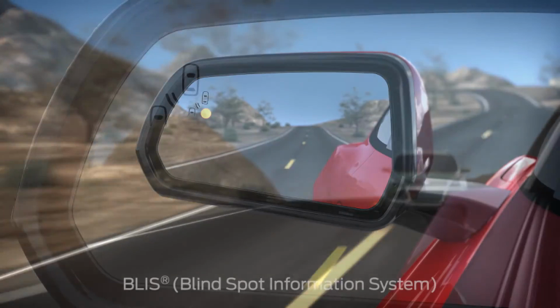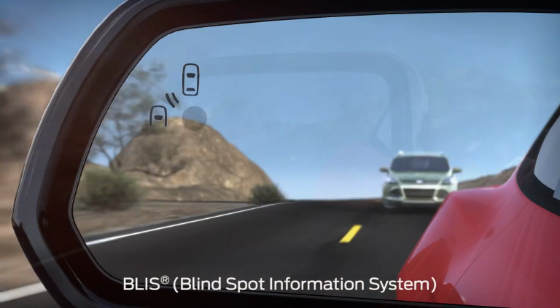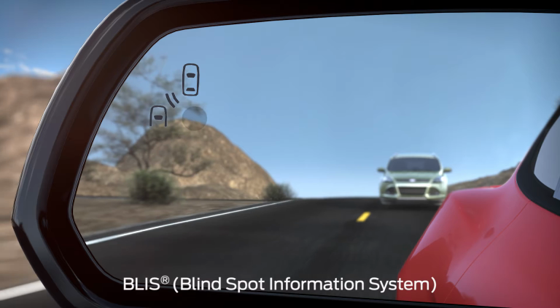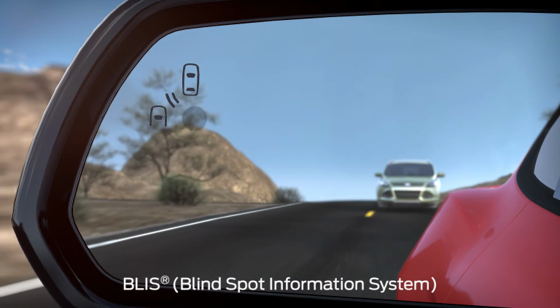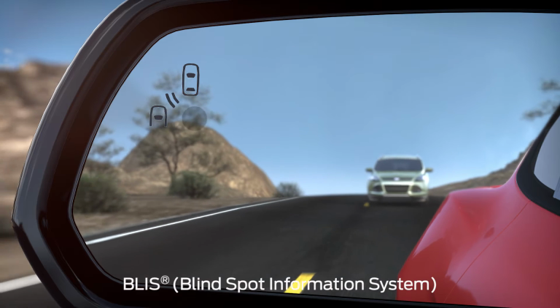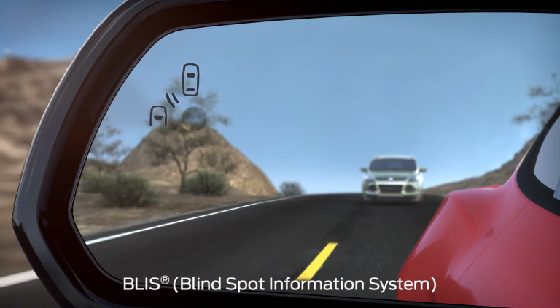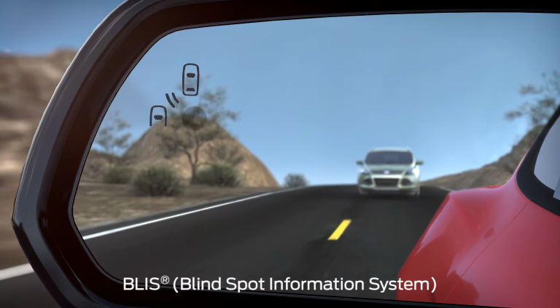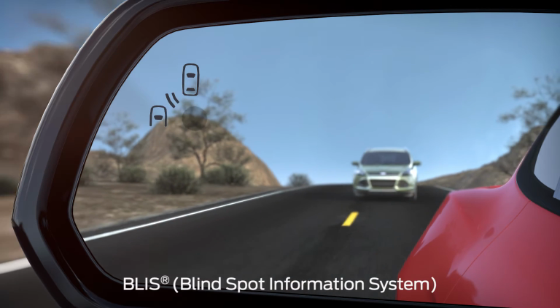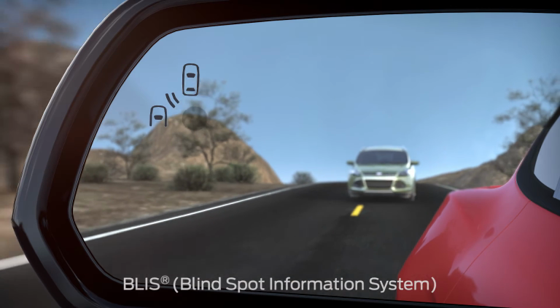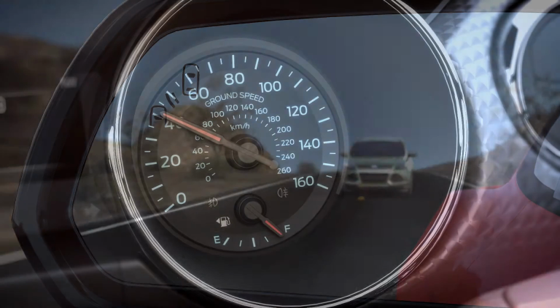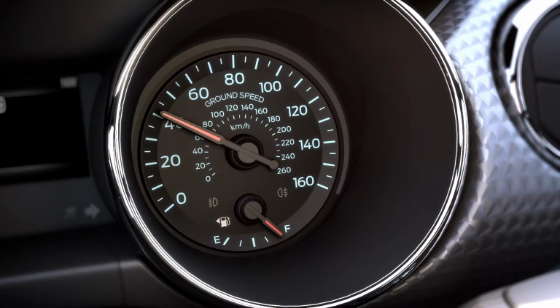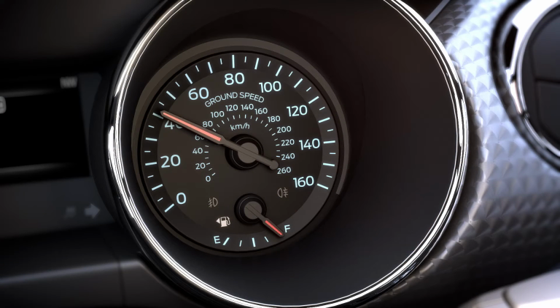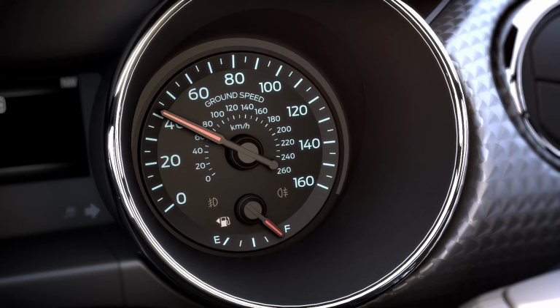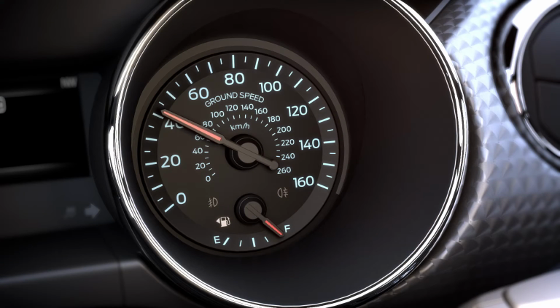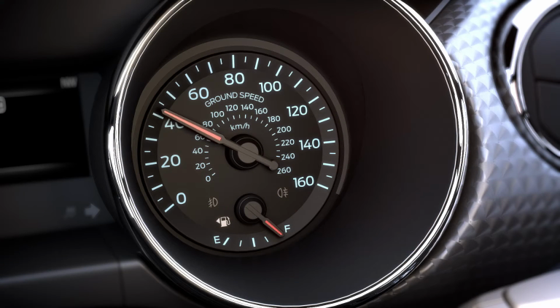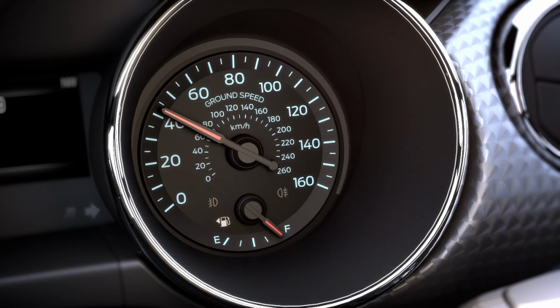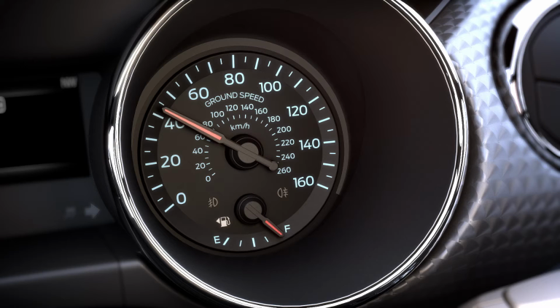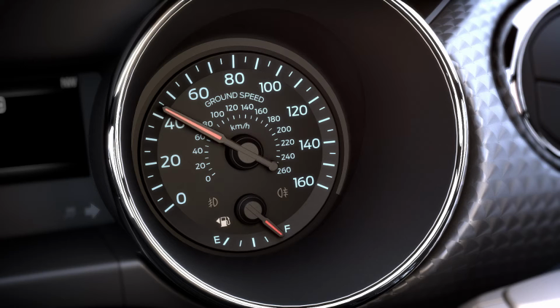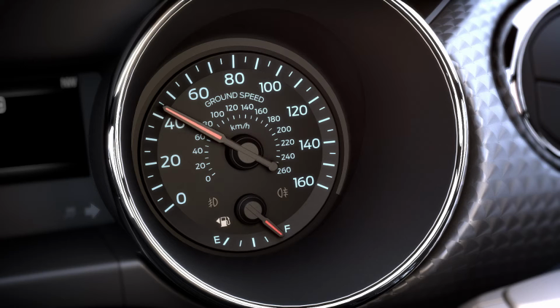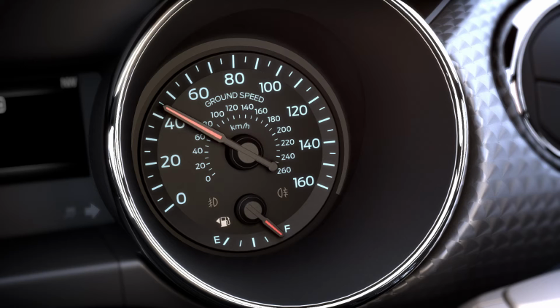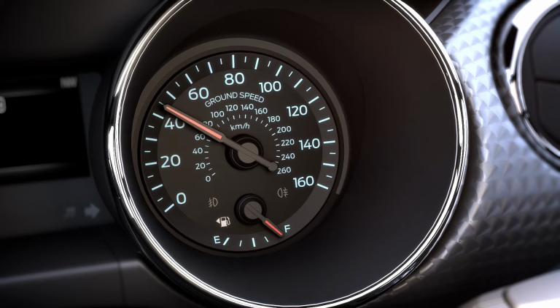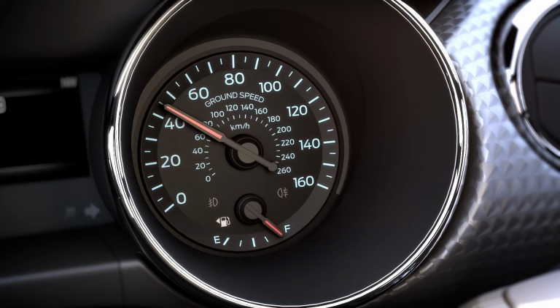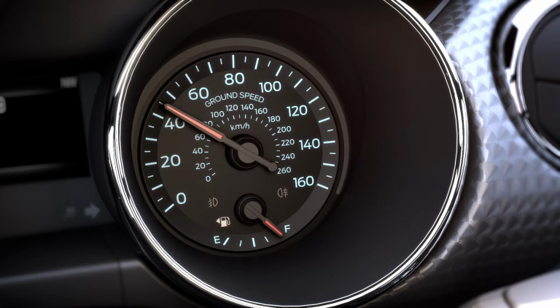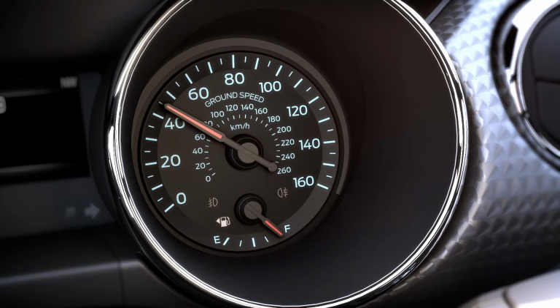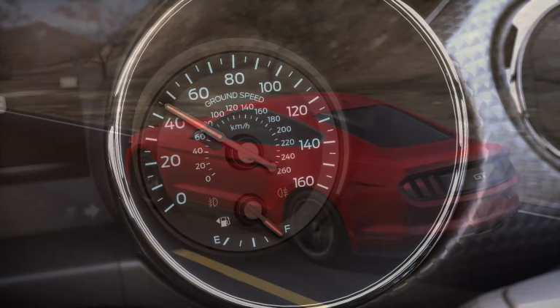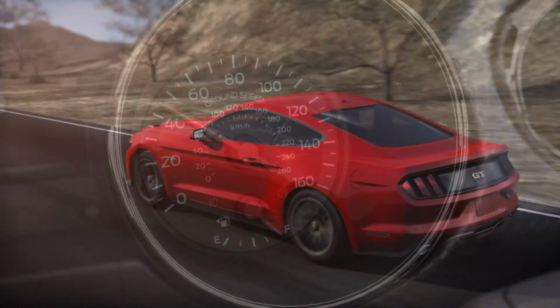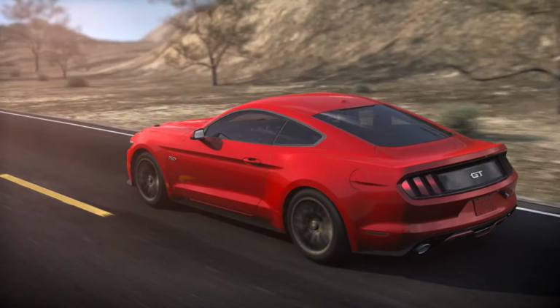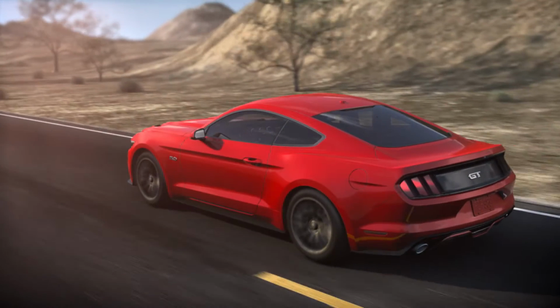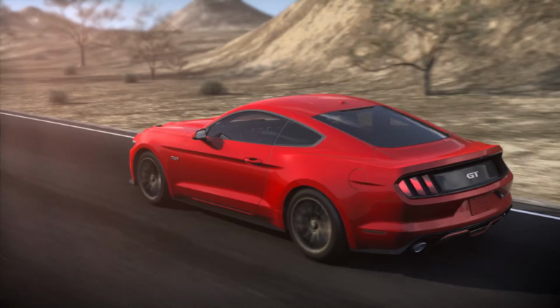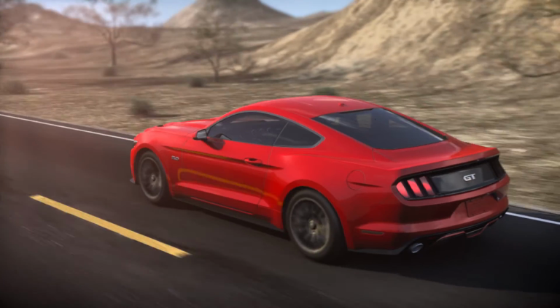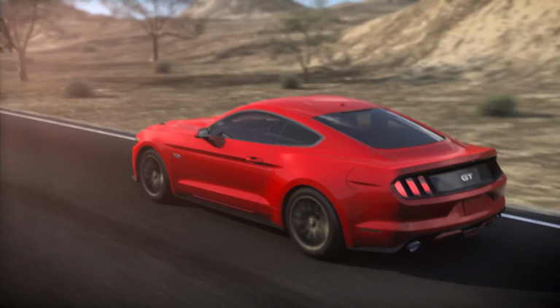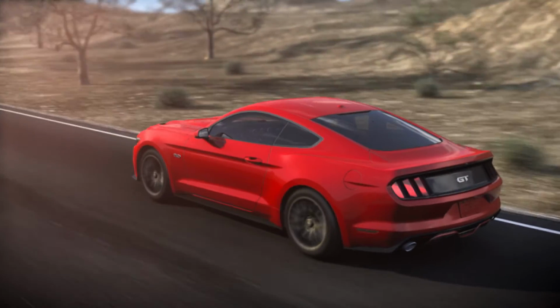Let's start with BLIS, or Blind Spot Information System. Any time you put your vehicle in drive and are going faster than 6 miles per hour, BLIS will turn on. After that, it's always active when your vehicle is in drive or neutral.